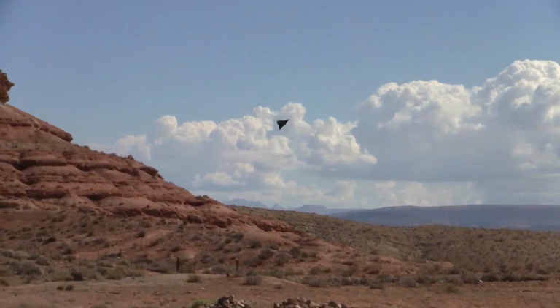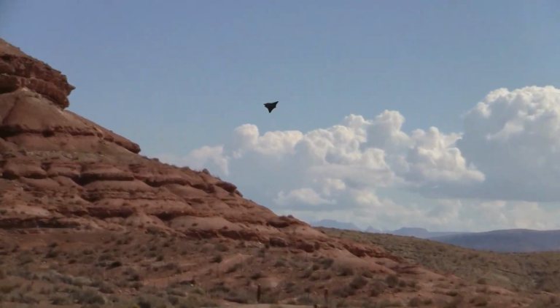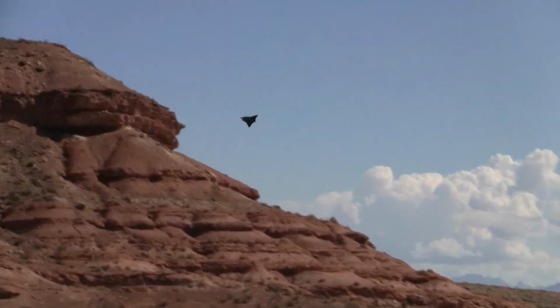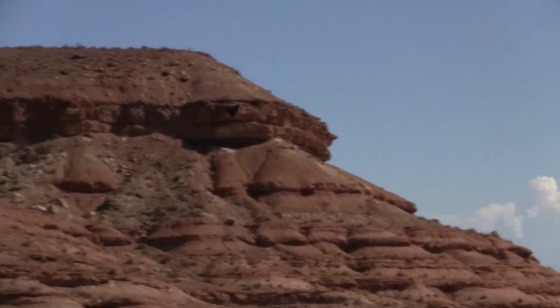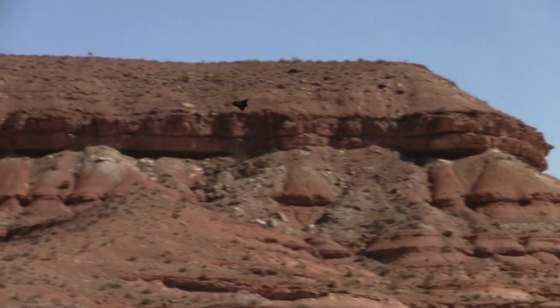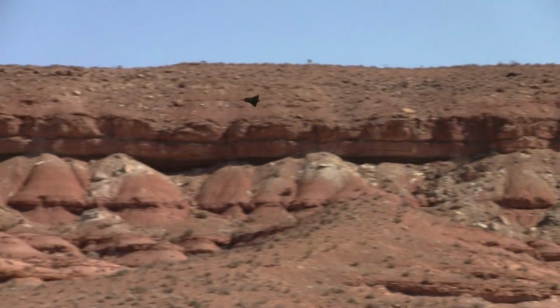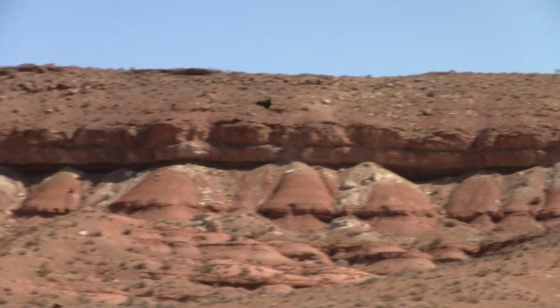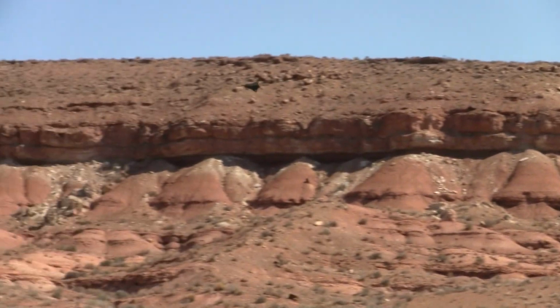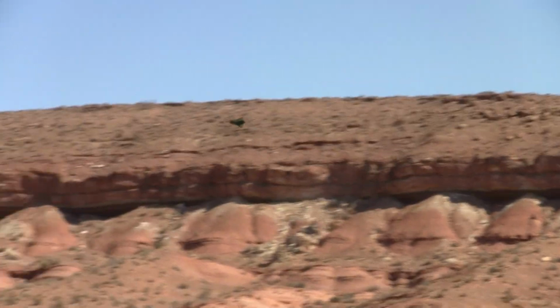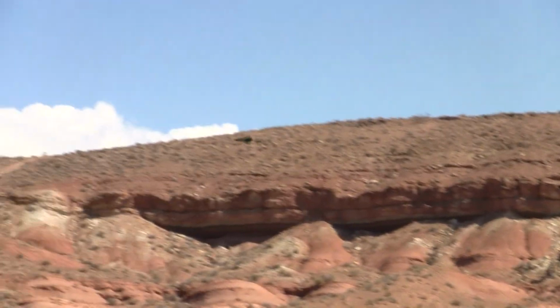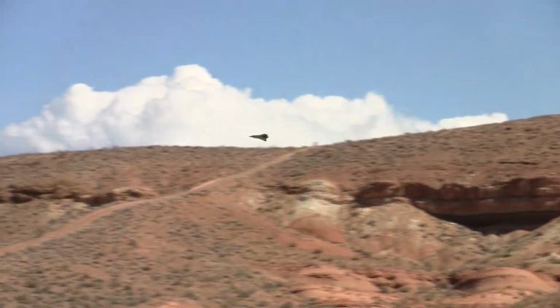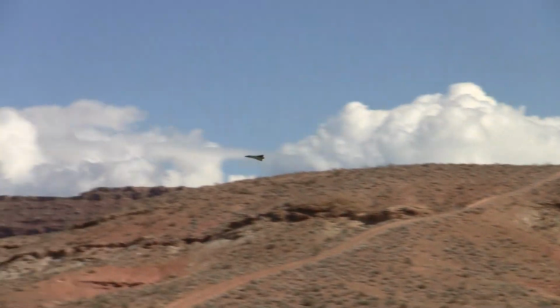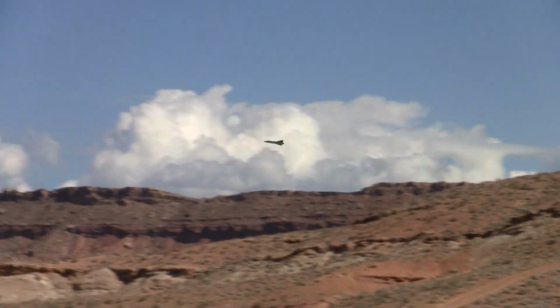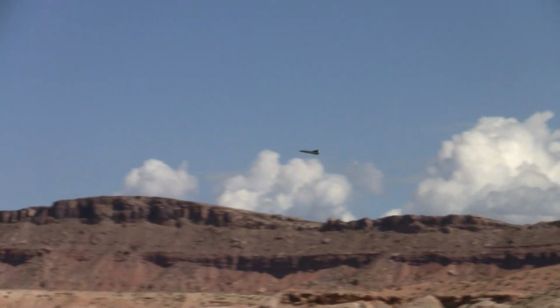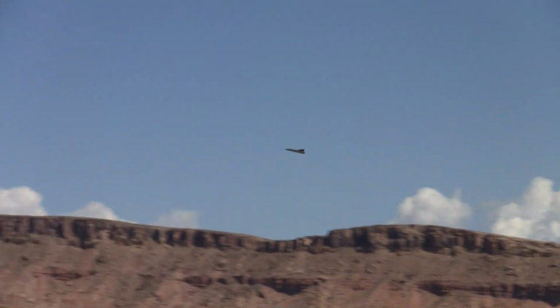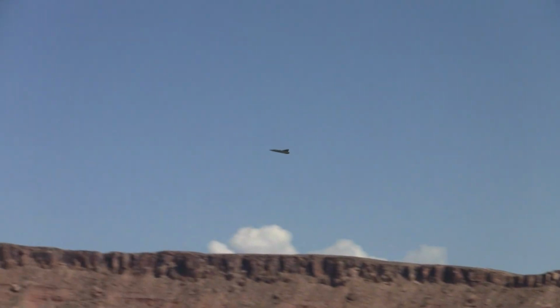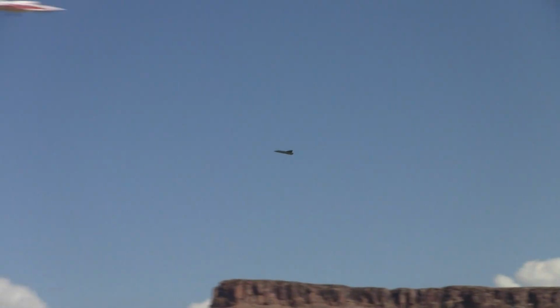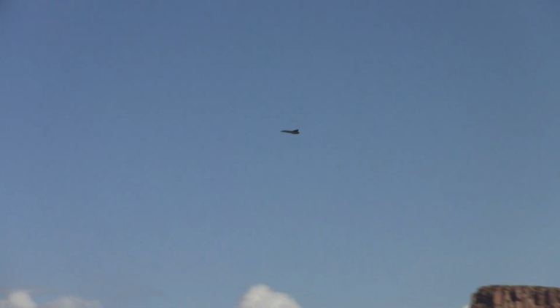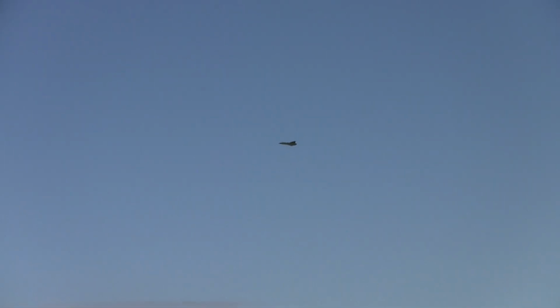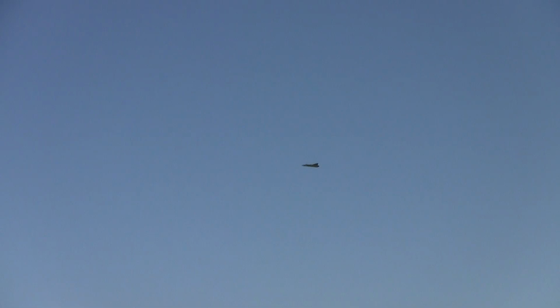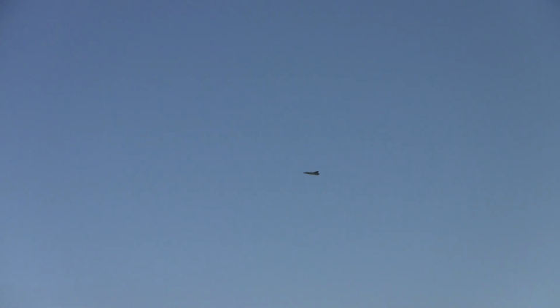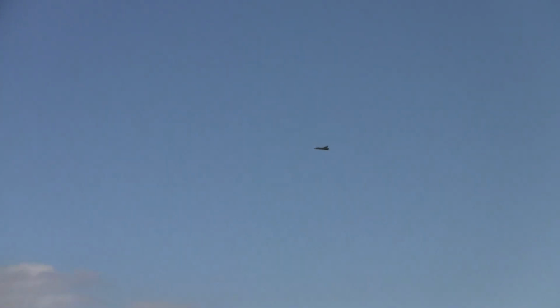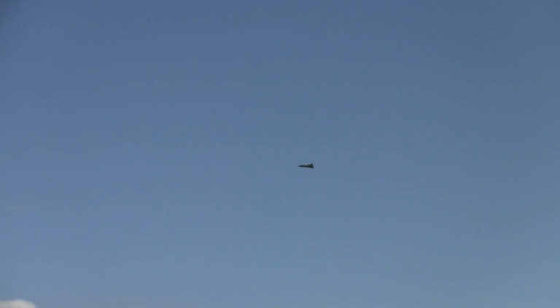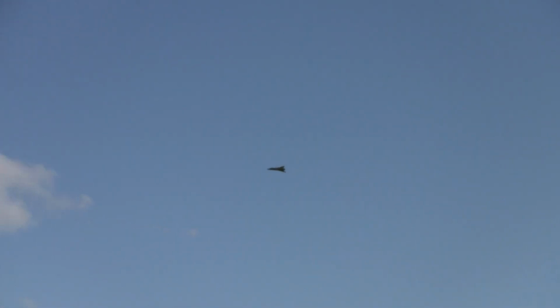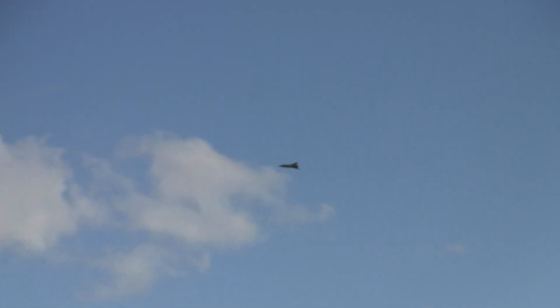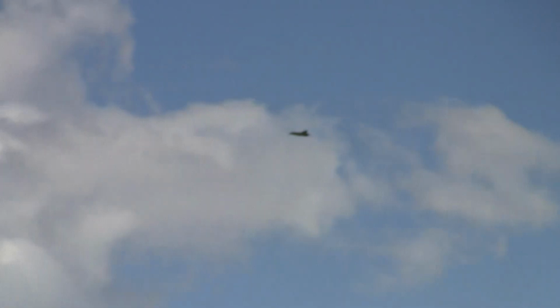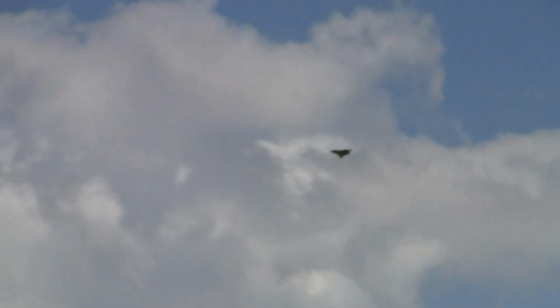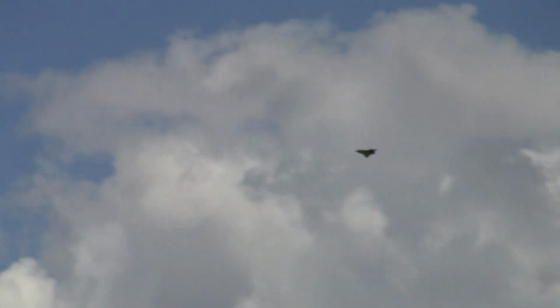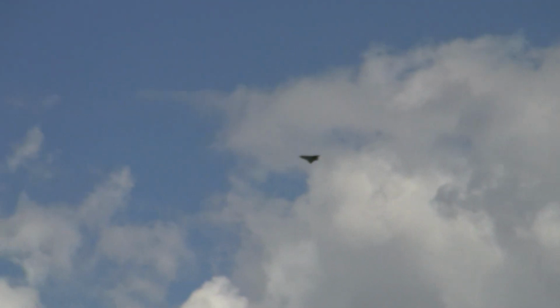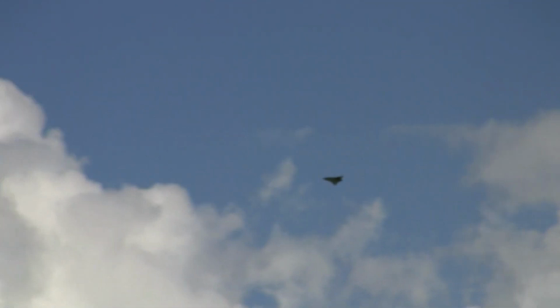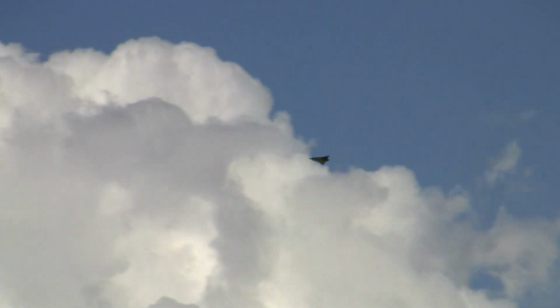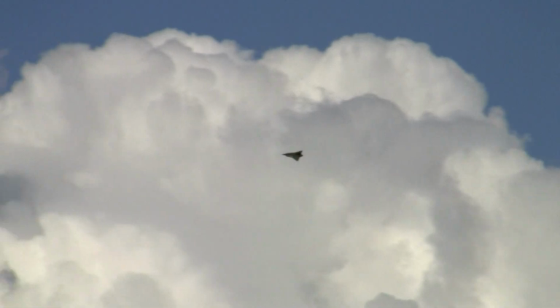Does it have the little tail wheel? Yeah, it does. It's from an E-Flite SR-71 — there are two of them. It works pretty good. It will slow down.